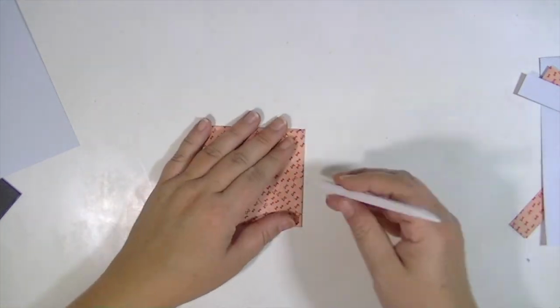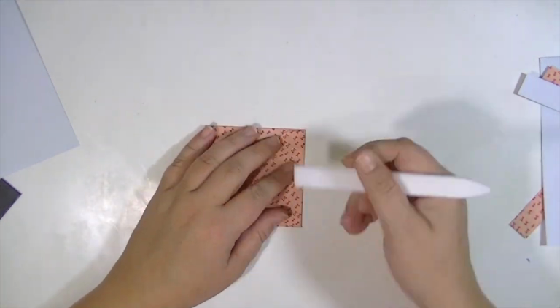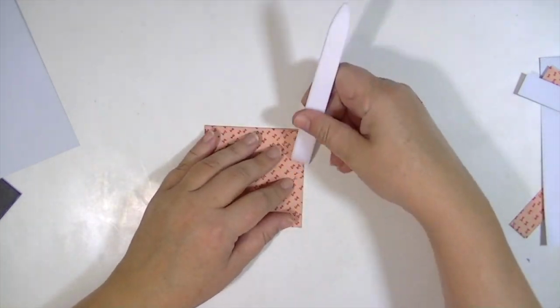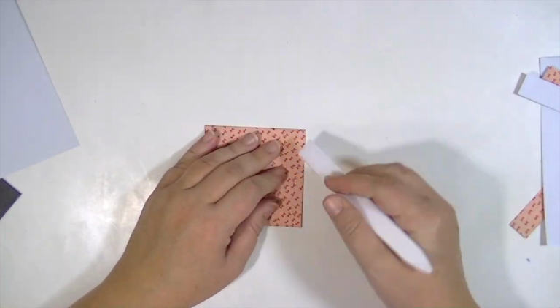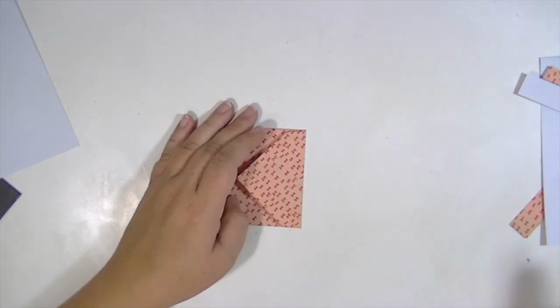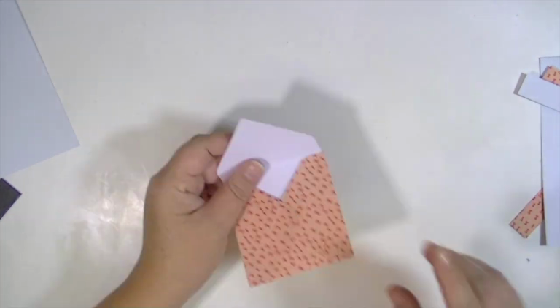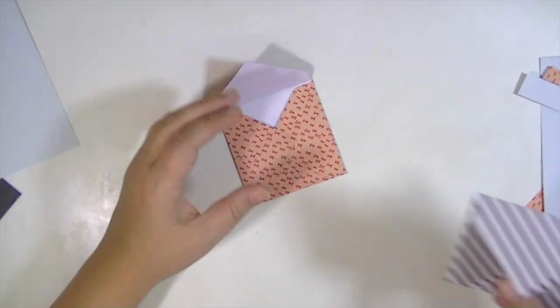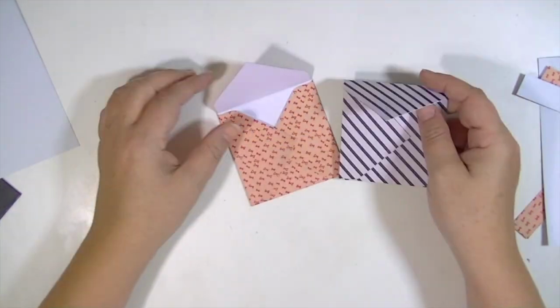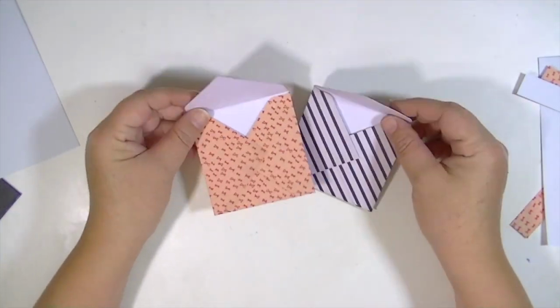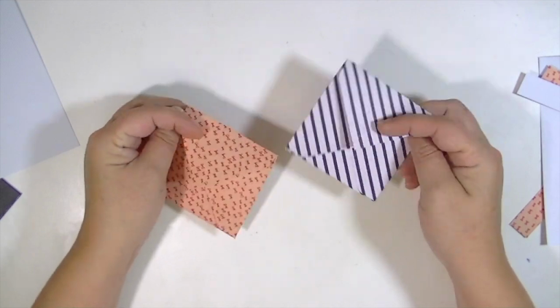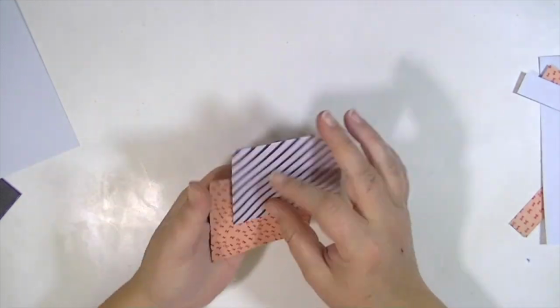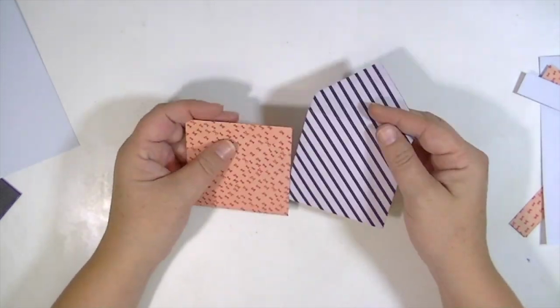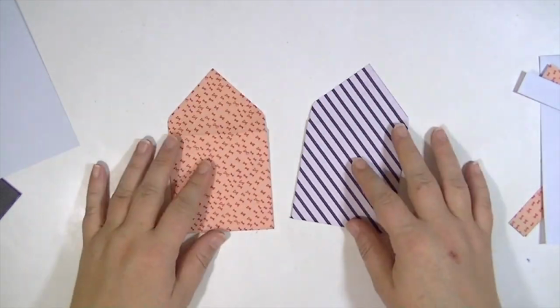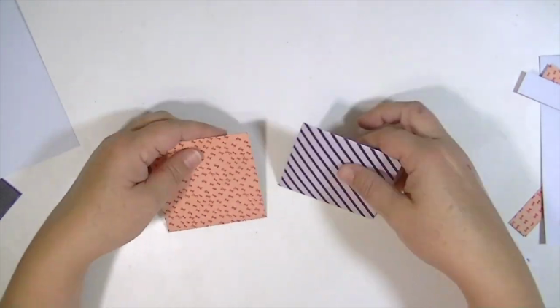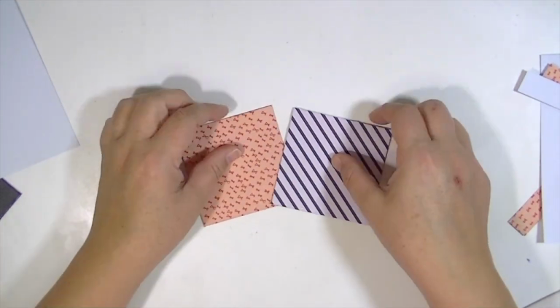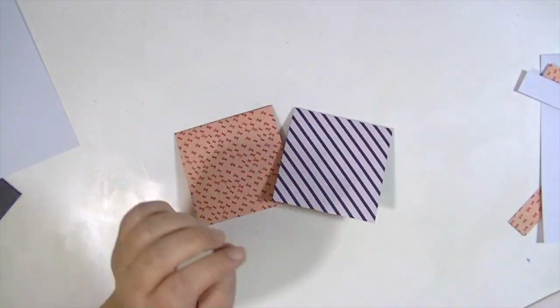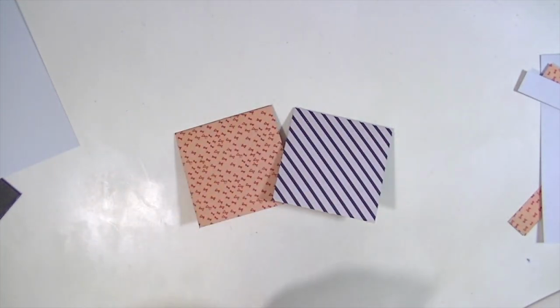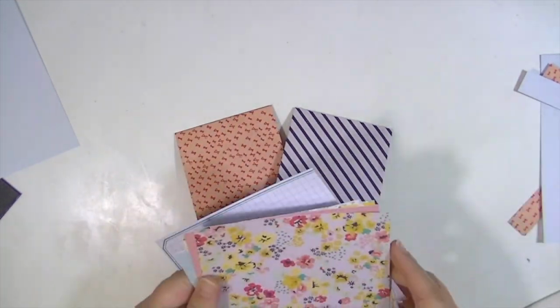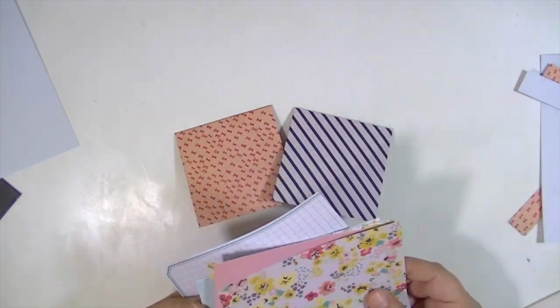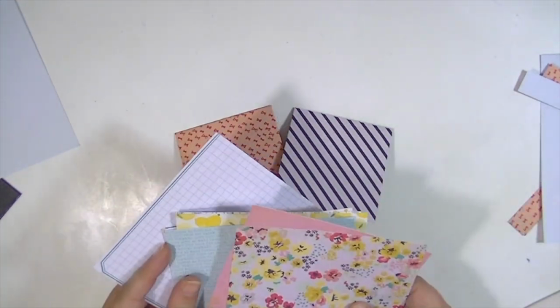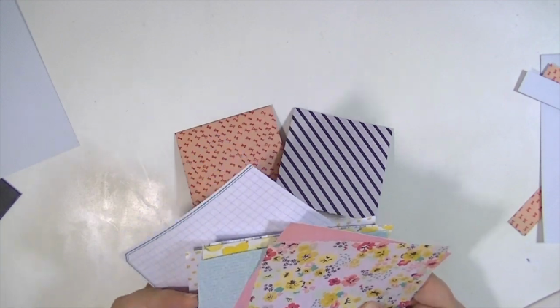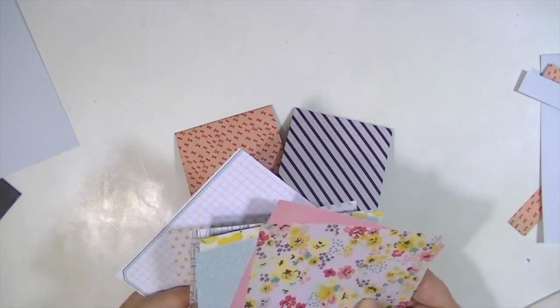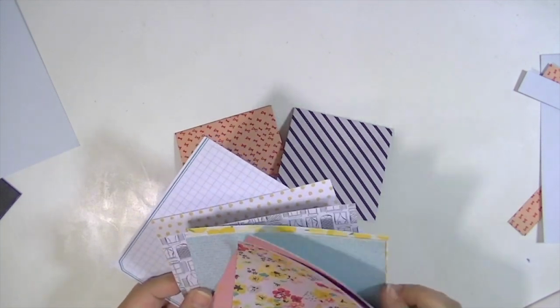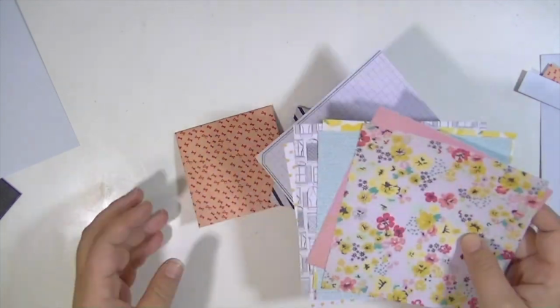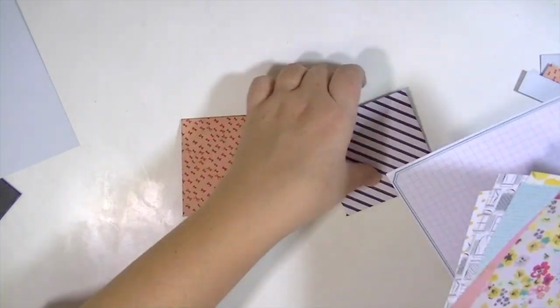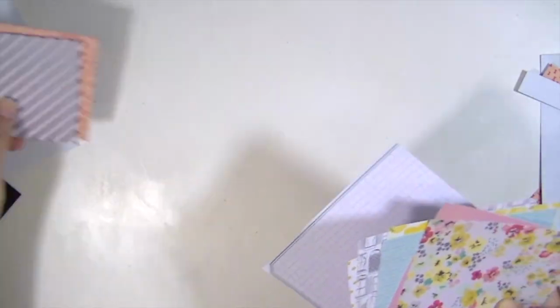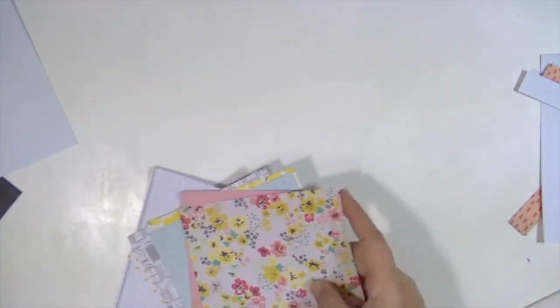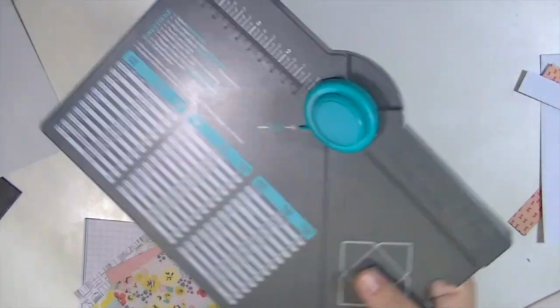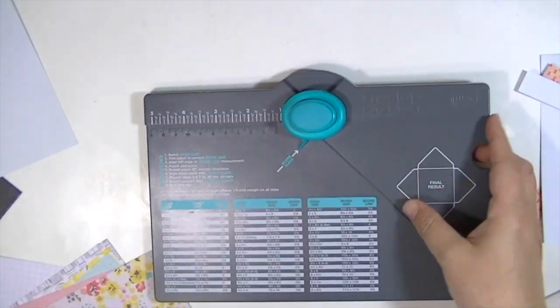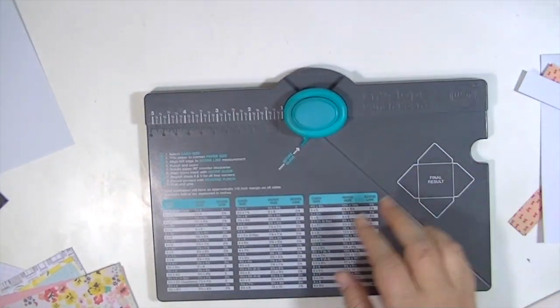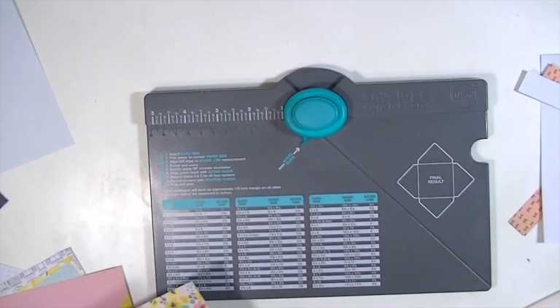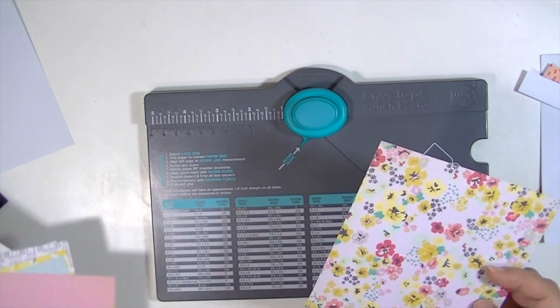Look how cute — you get this tiny little envelope. I call these happies because they're something that I love to put in my husband's briefcase, tape to his bathroom mirror, stick in my mom's purse when she comes over, or leave for a friend.